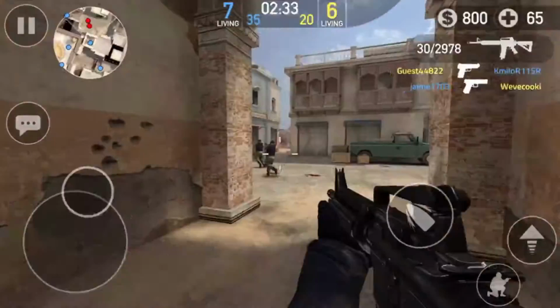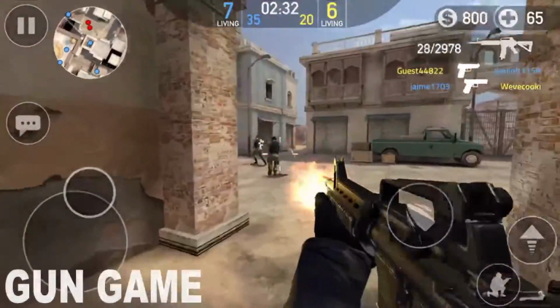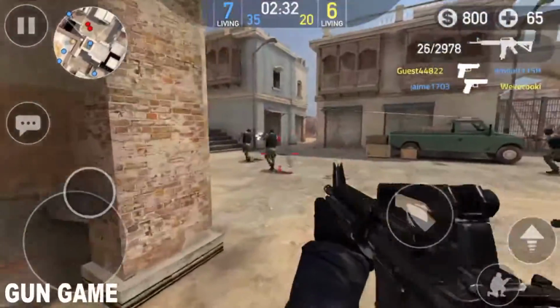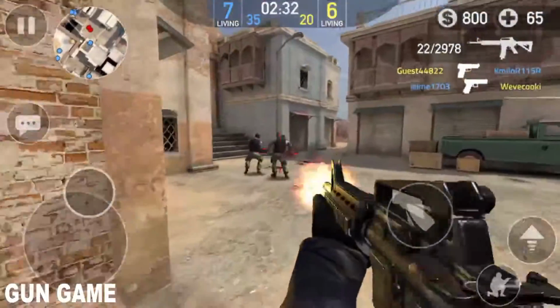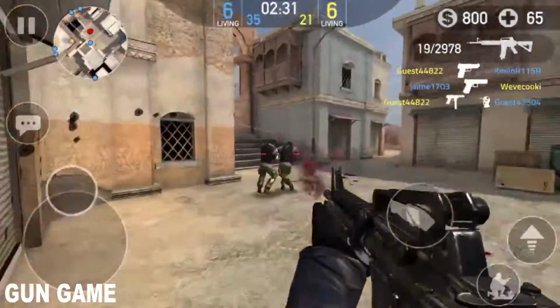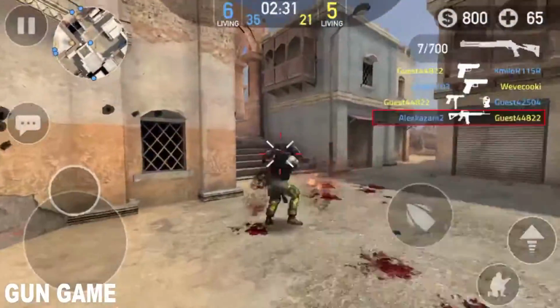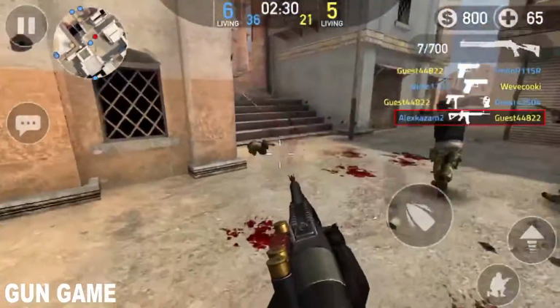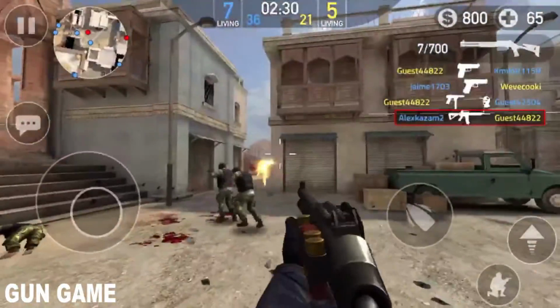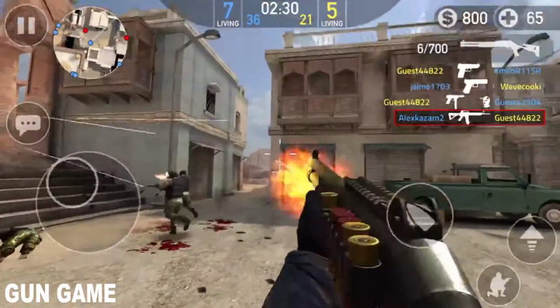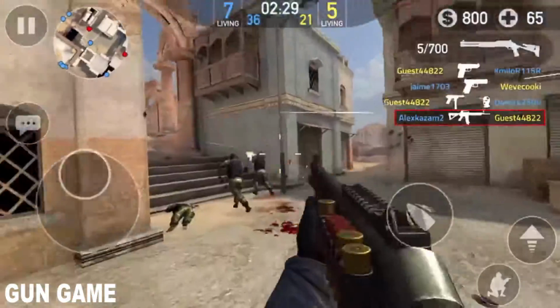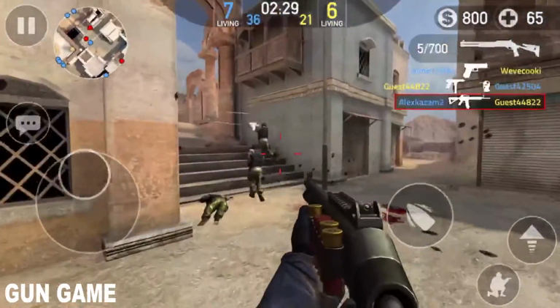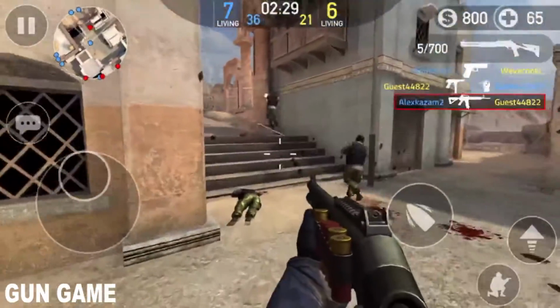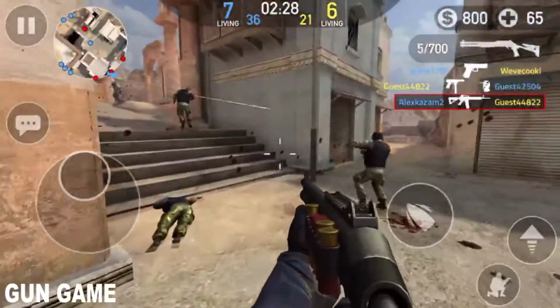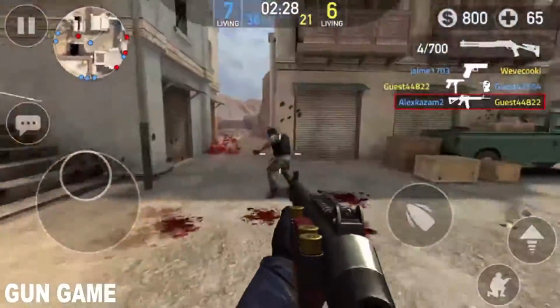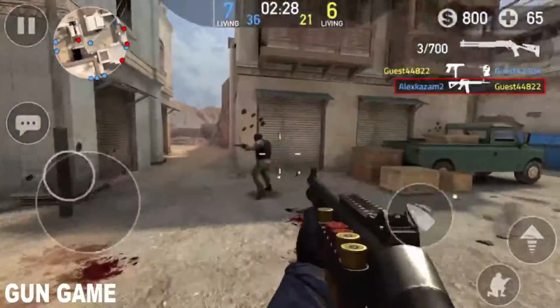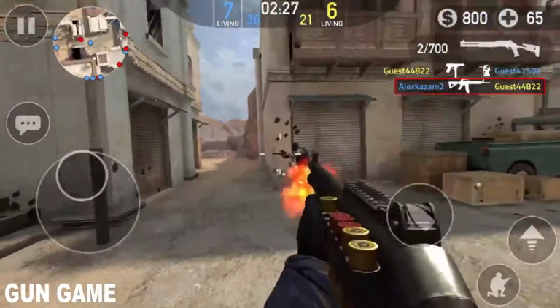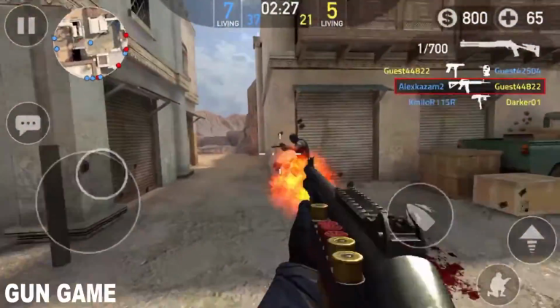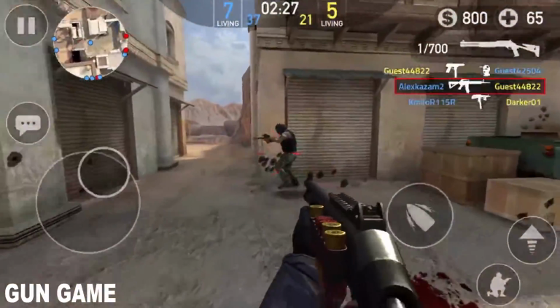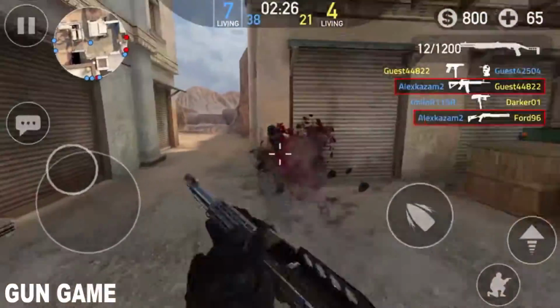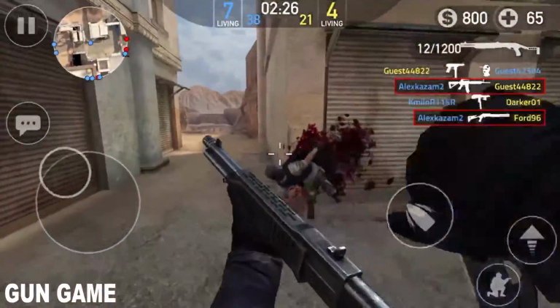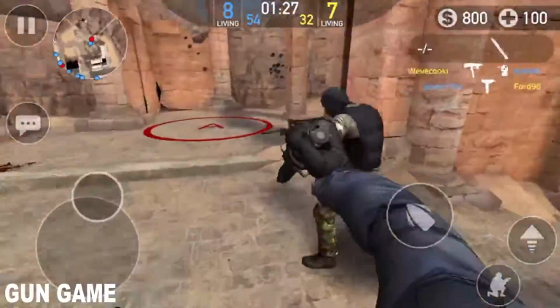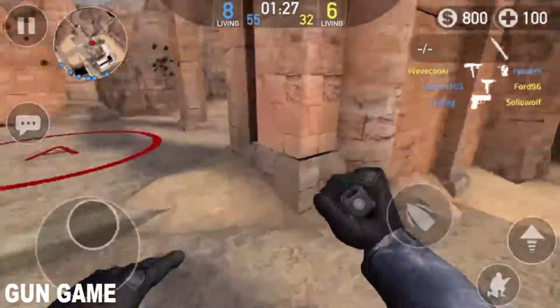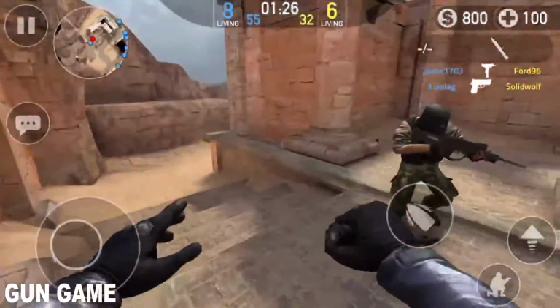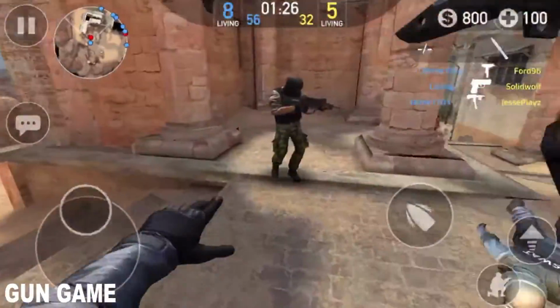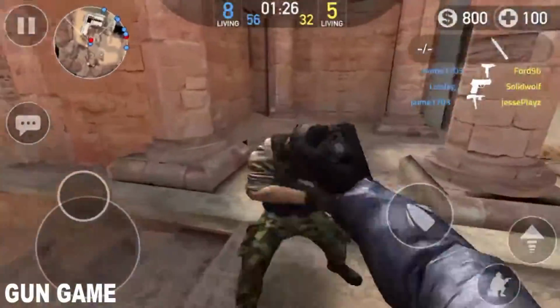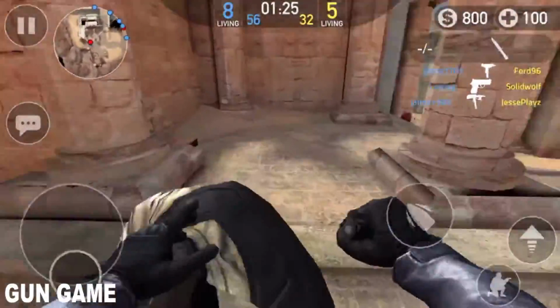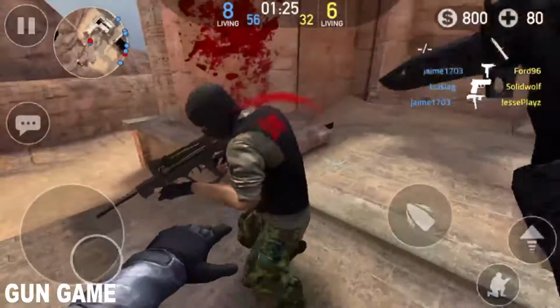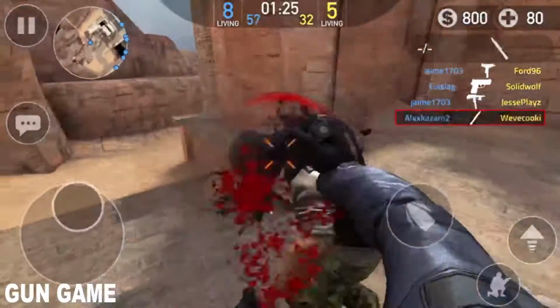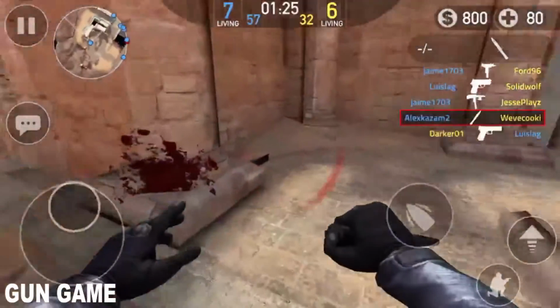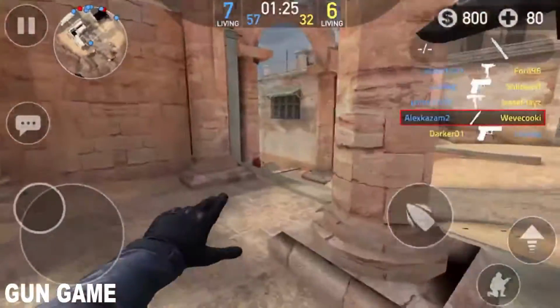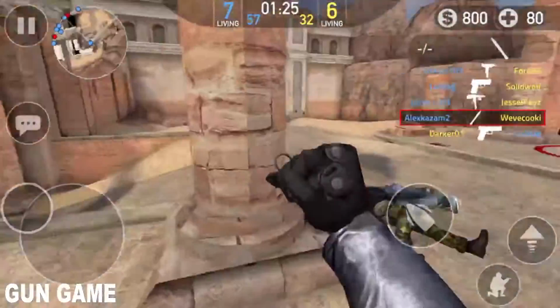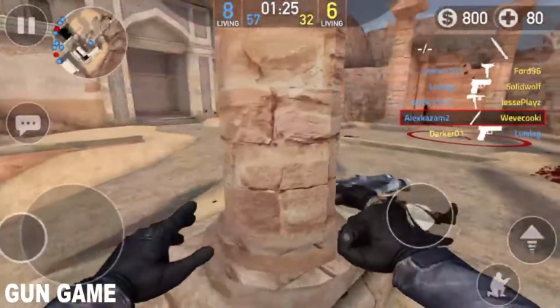In Gun Game, everyone starts on the same gun. When you get a kill, you move on to the next gun. Keep going until someone reaches the knife, then it's all over.